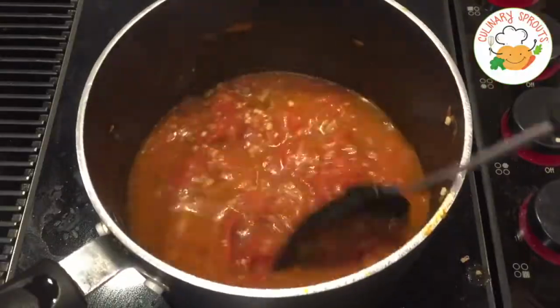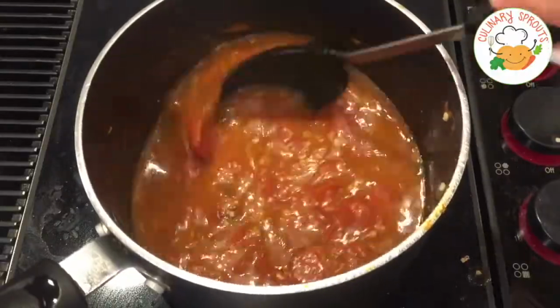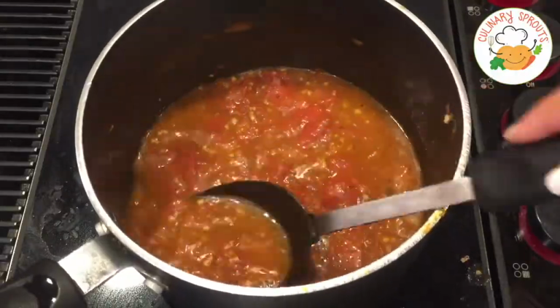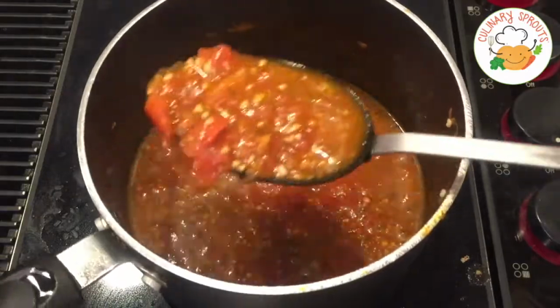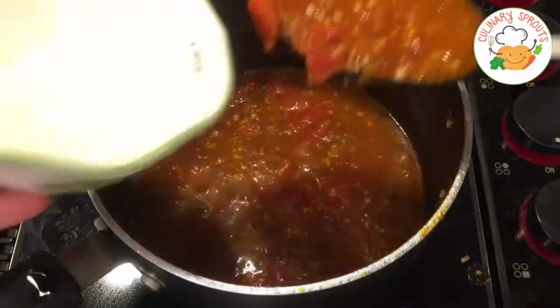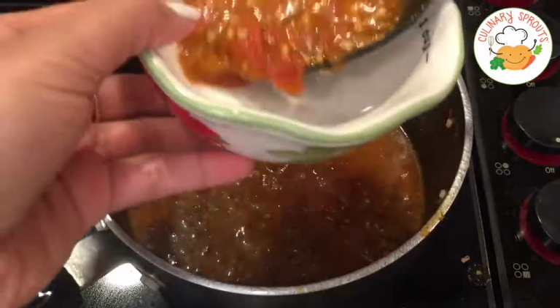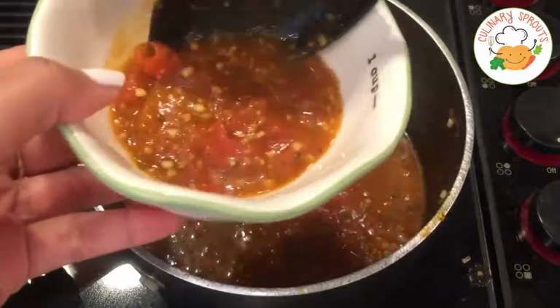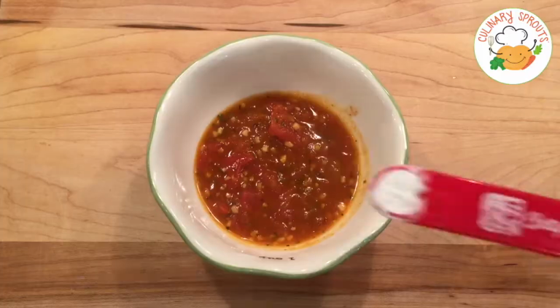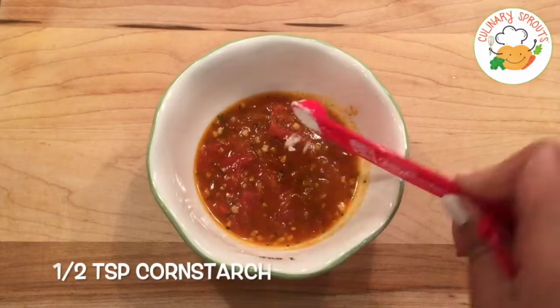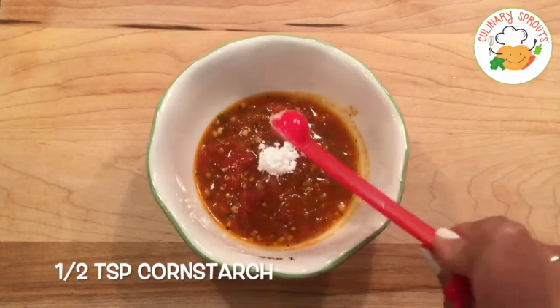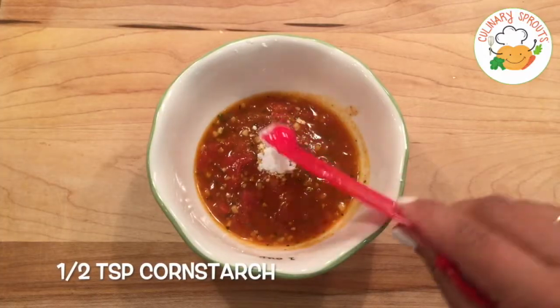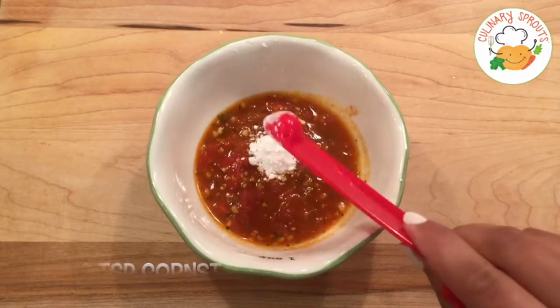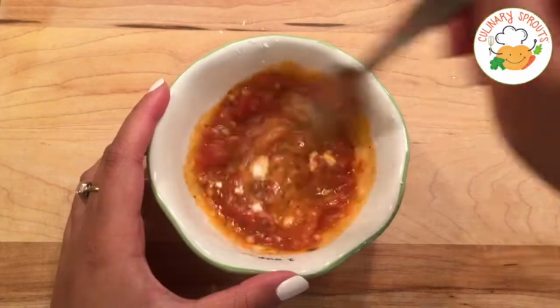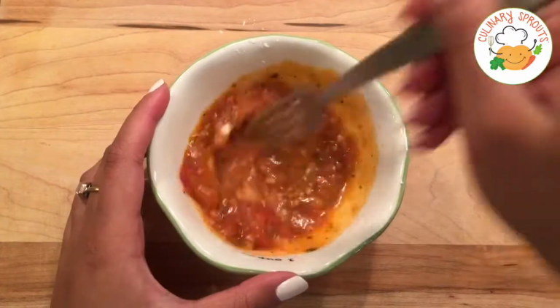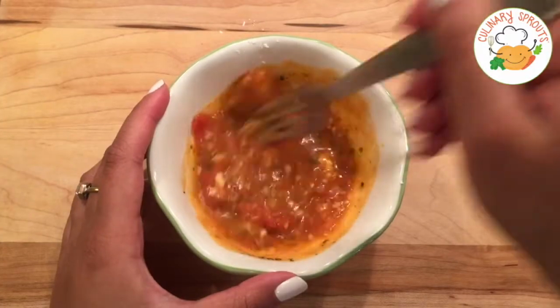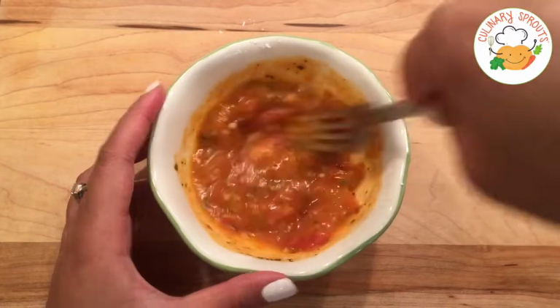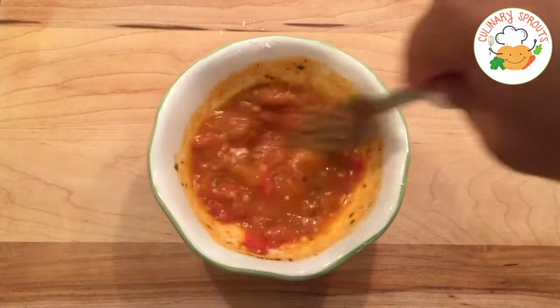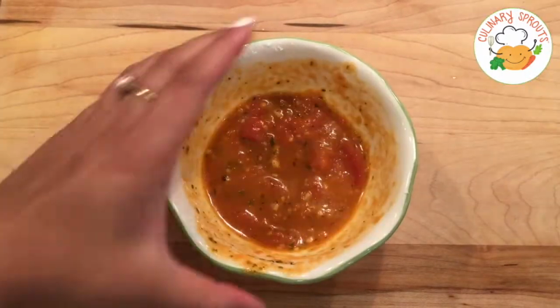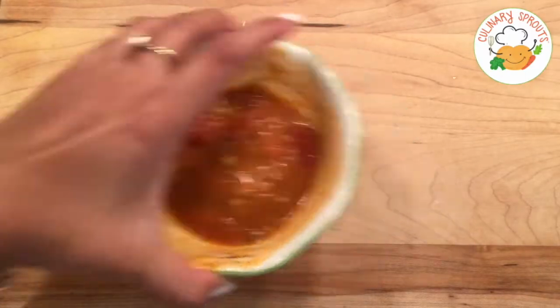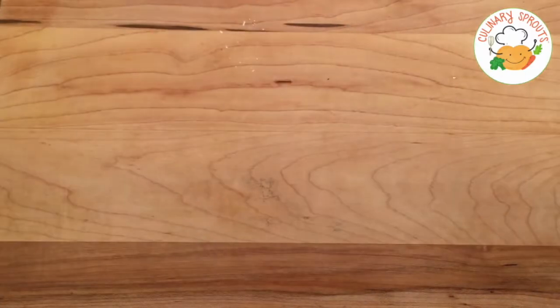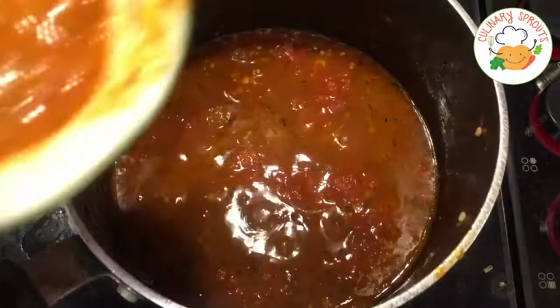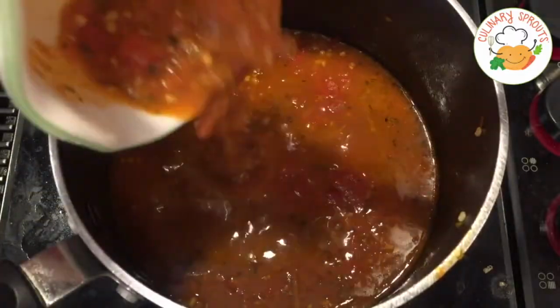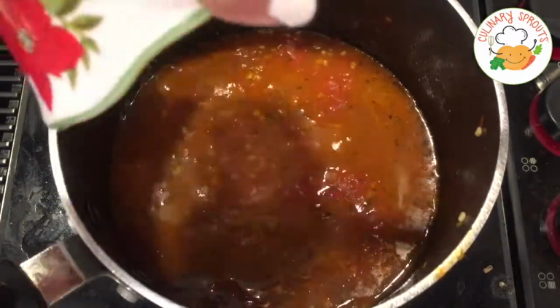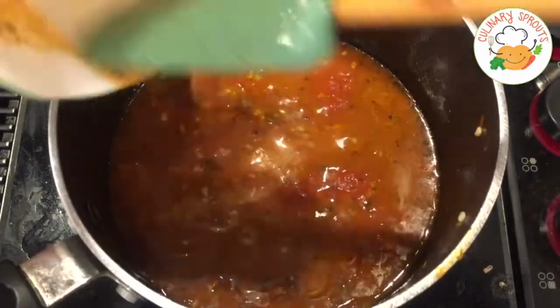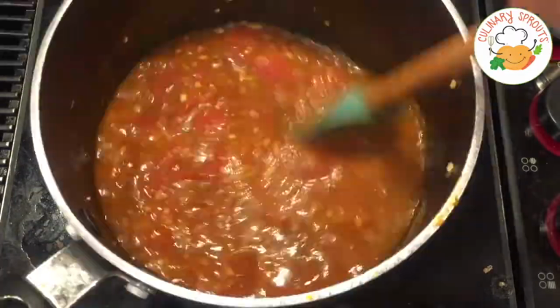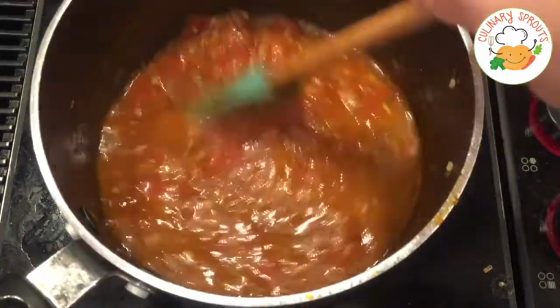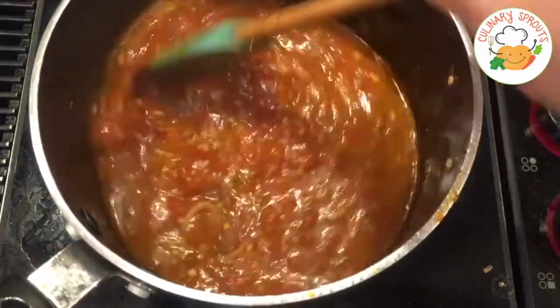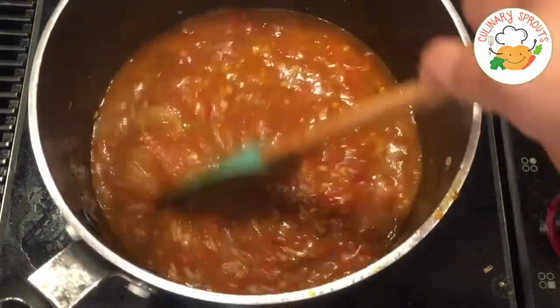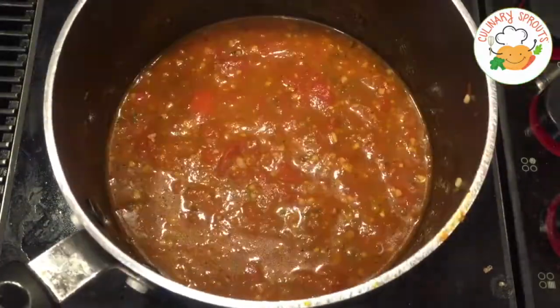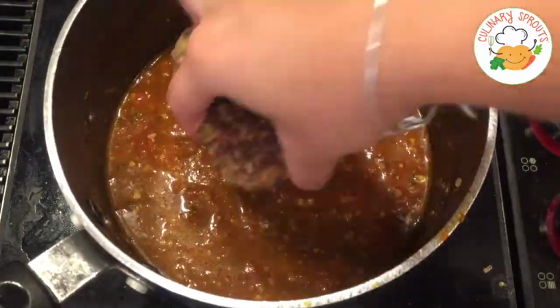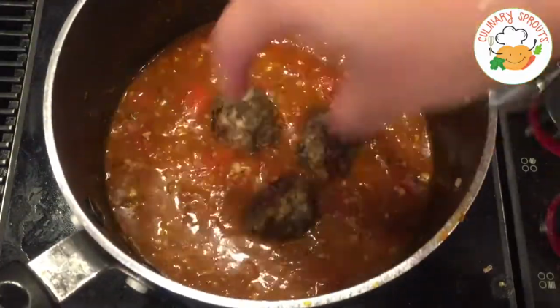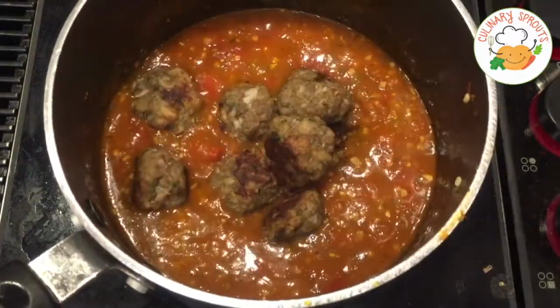Give it a nice stir, then remove a ladle full of sauce and add some cornstarch, which acts as our thickening agent. Add it back in and simmer on low for about 10 minutes, stirring occasionally.